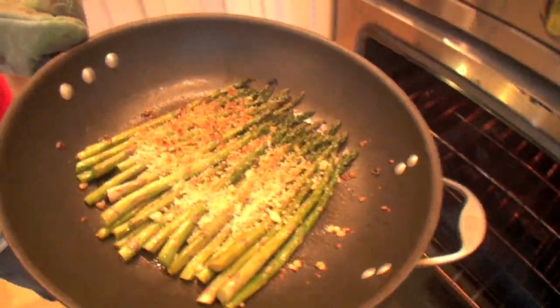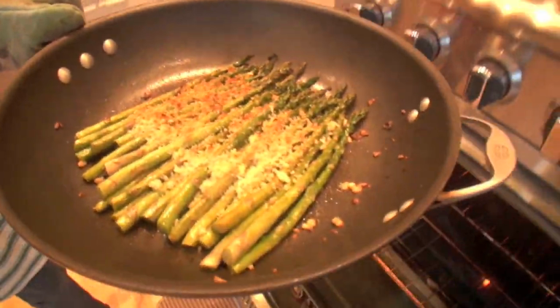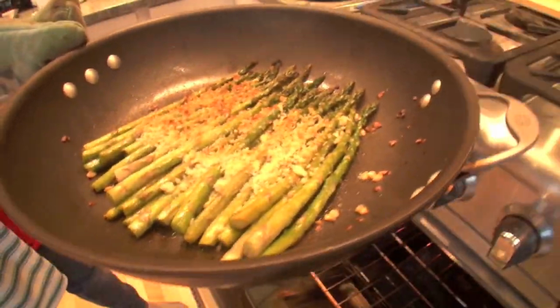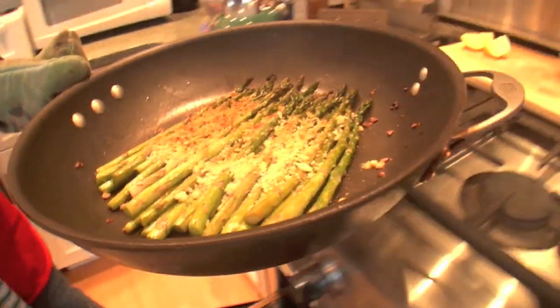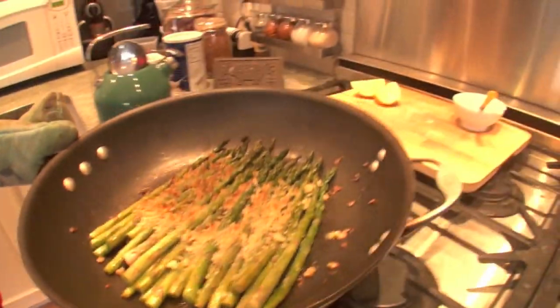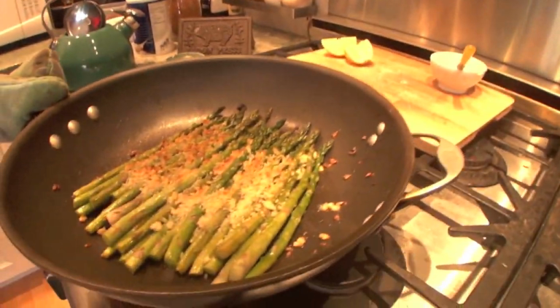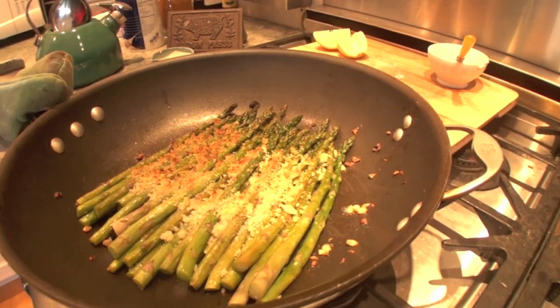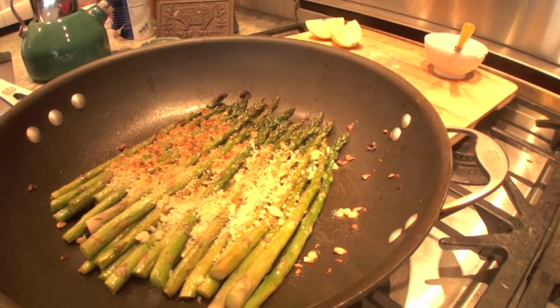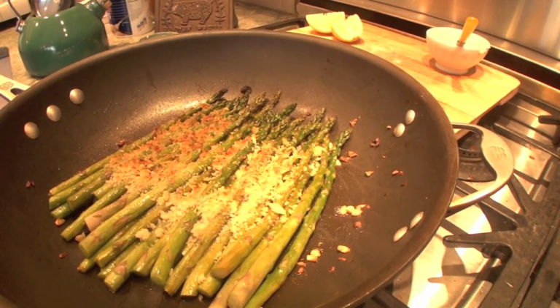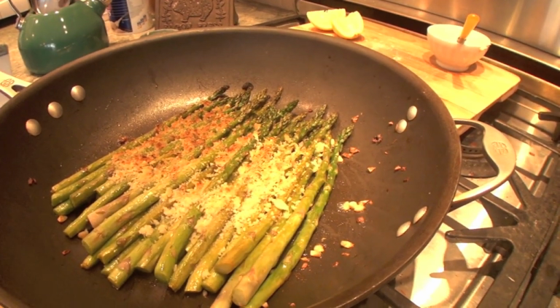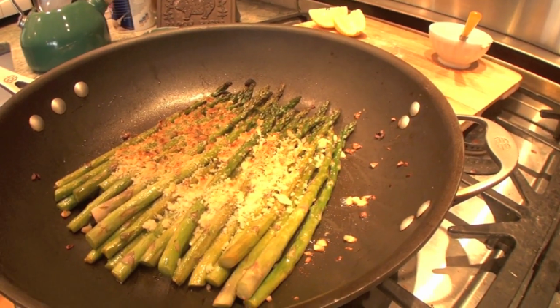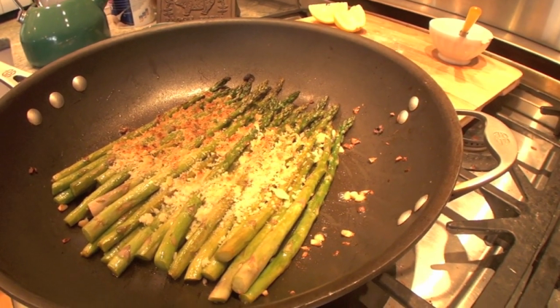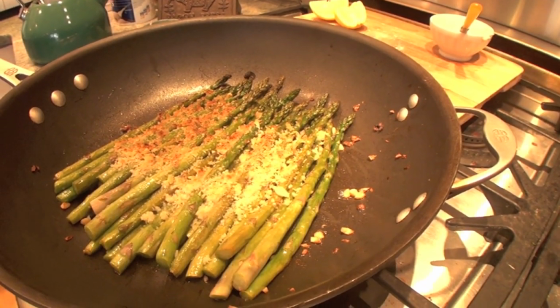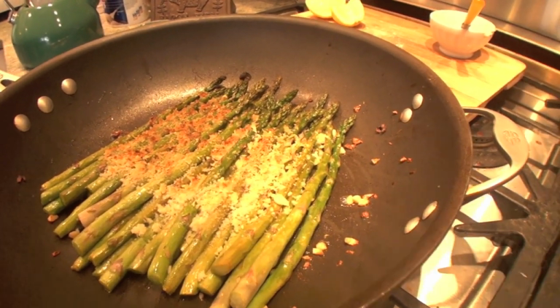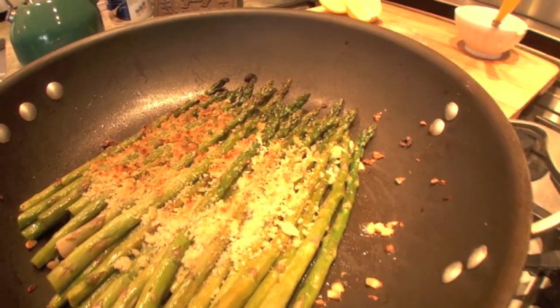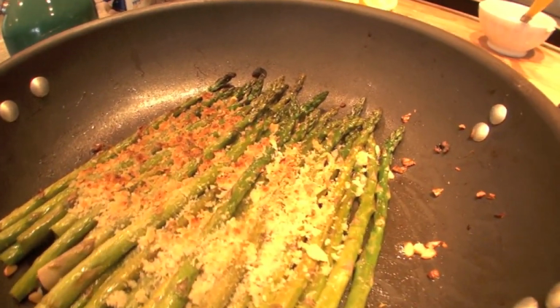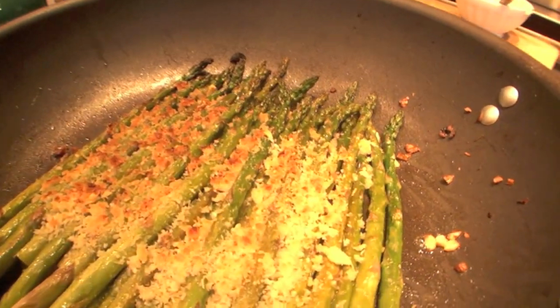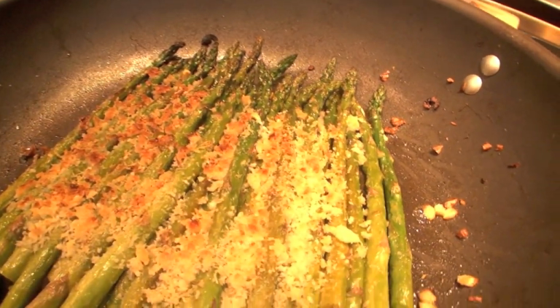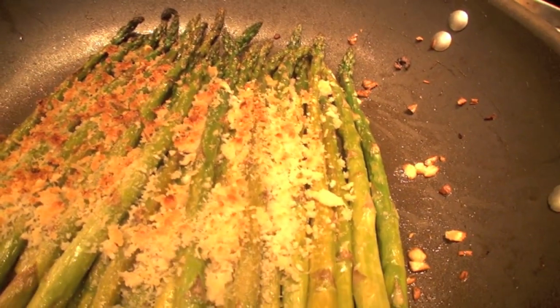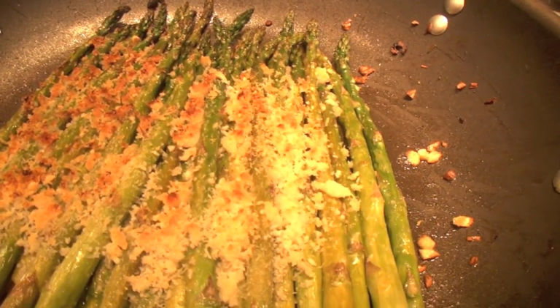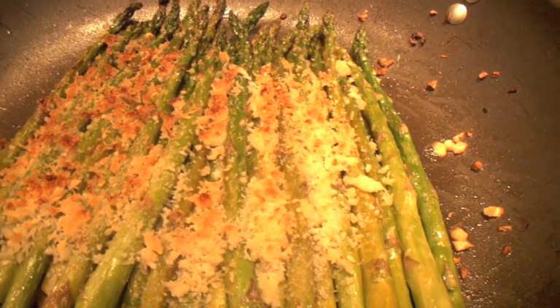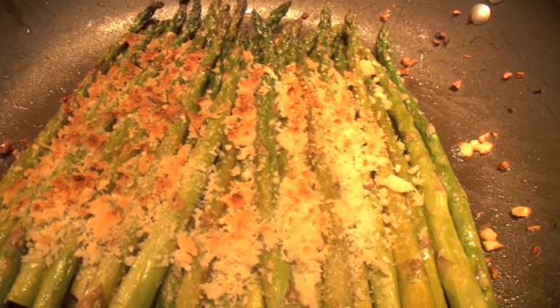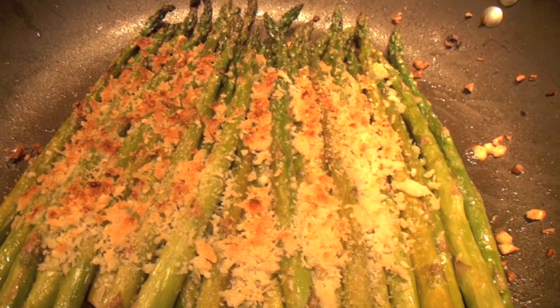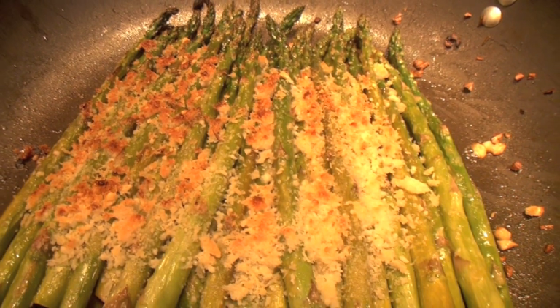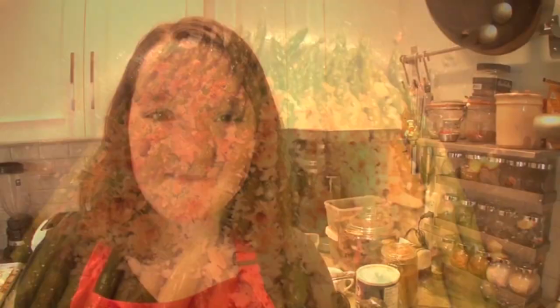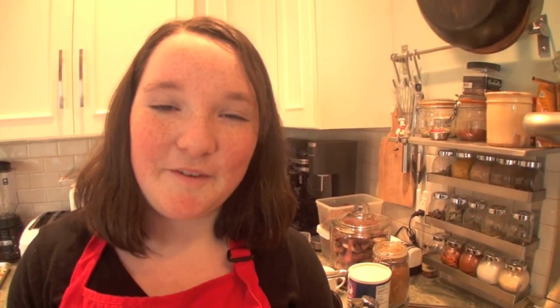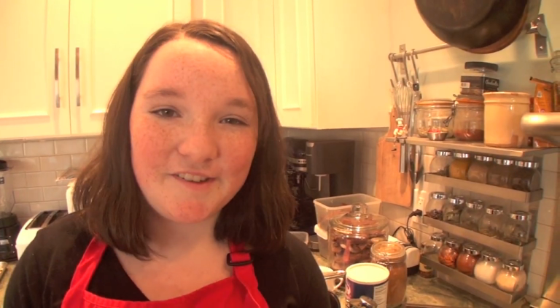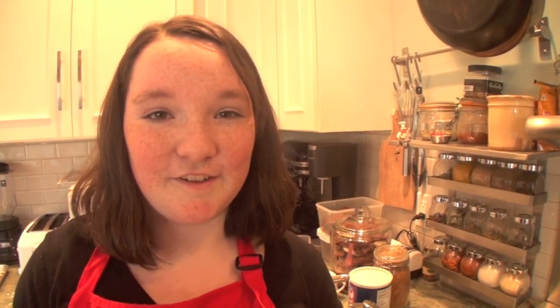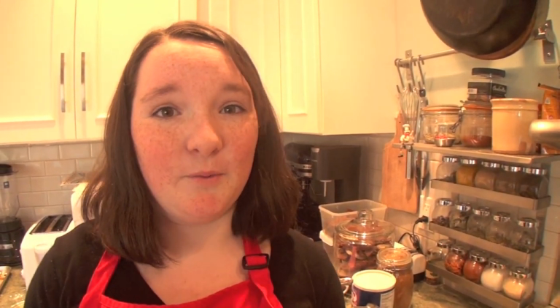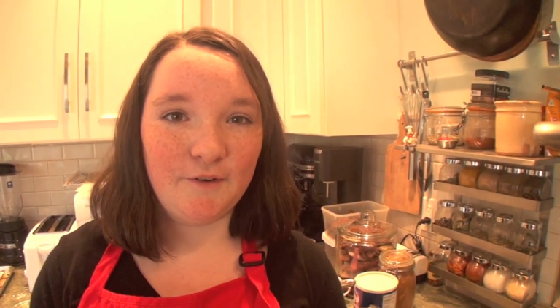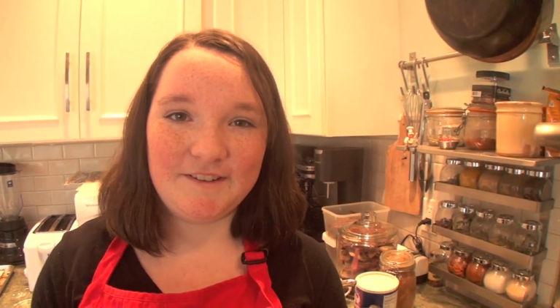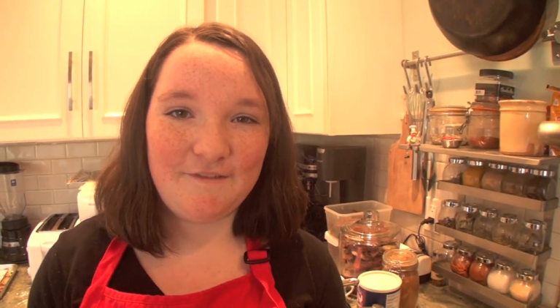Beautiful. The breadcrumbs are nice and crispy and the asparagus looks nice and roasted. I'm Olivia Austin. This has been a wonderful ABC Cafe, and I'll see you next time.